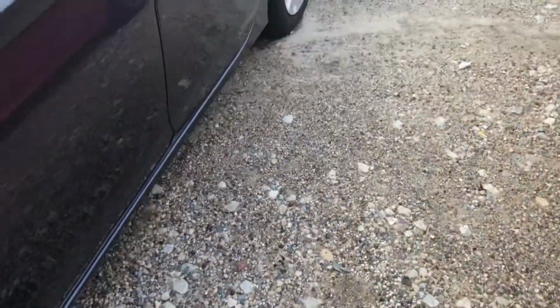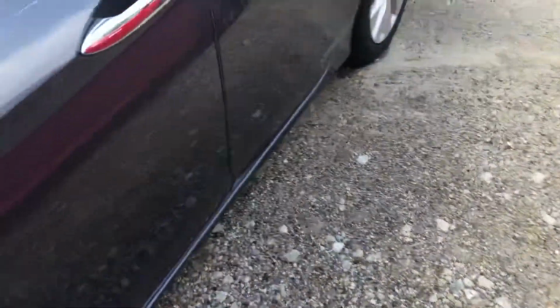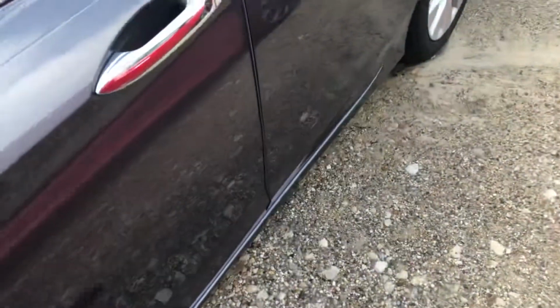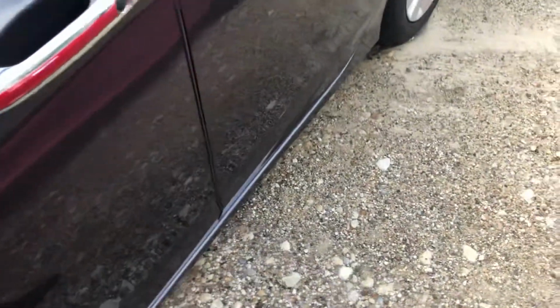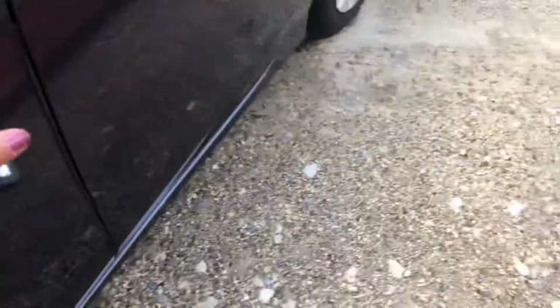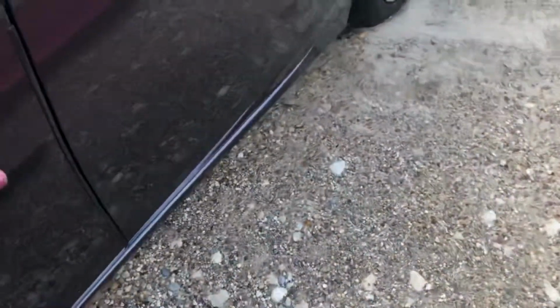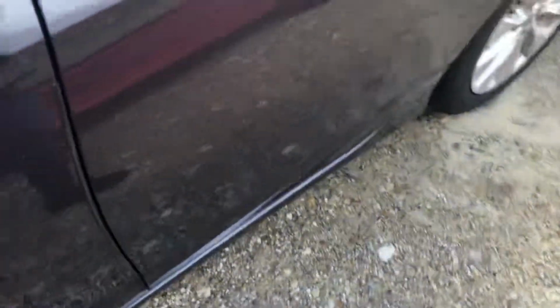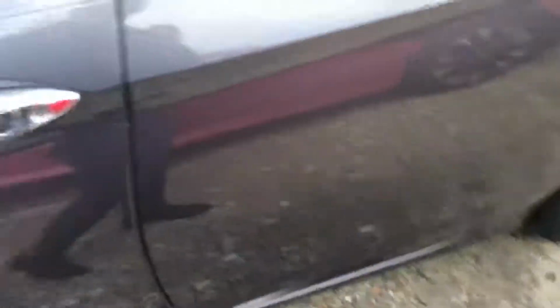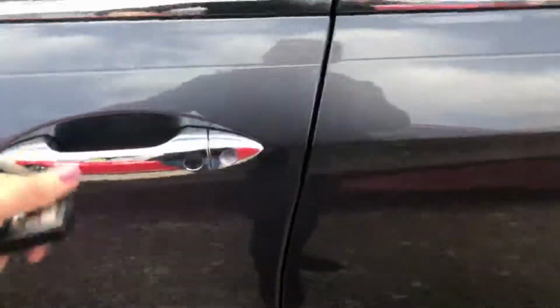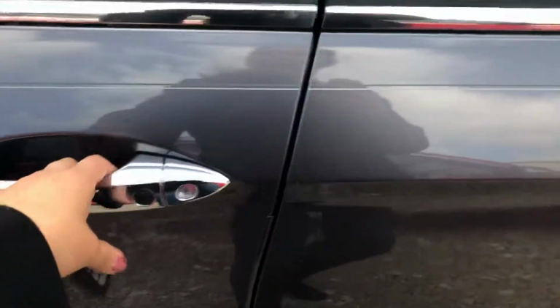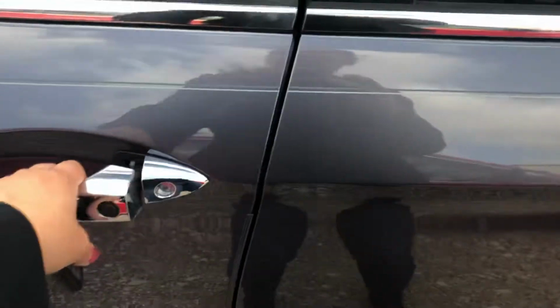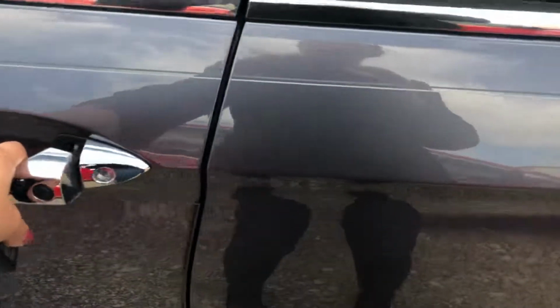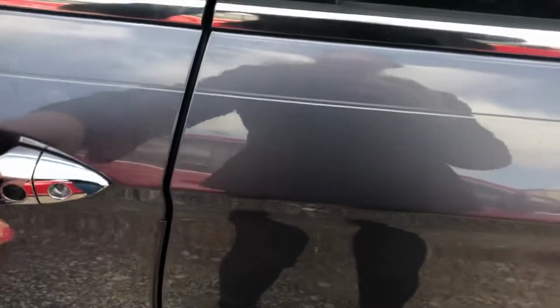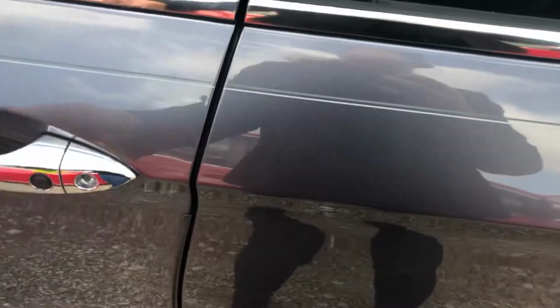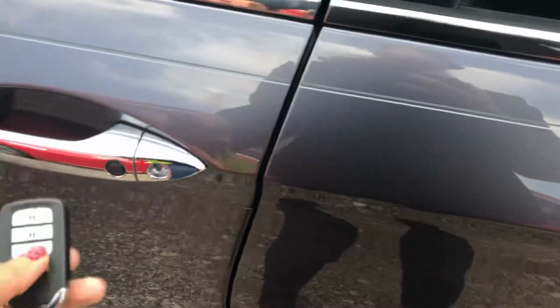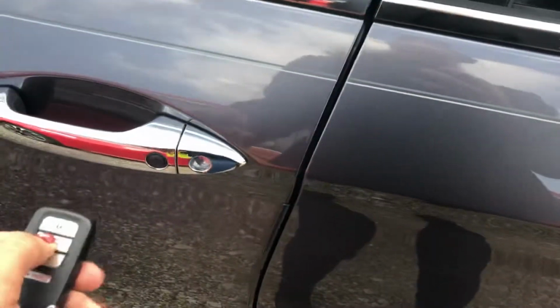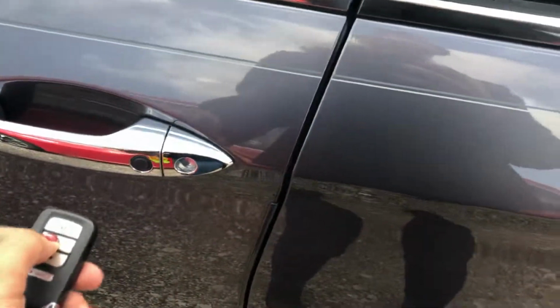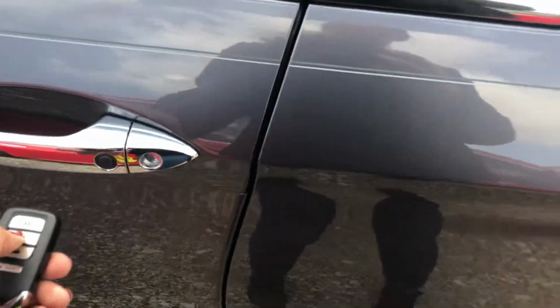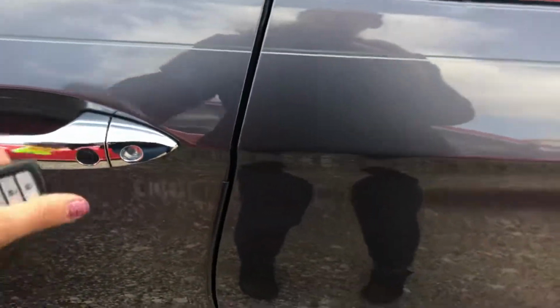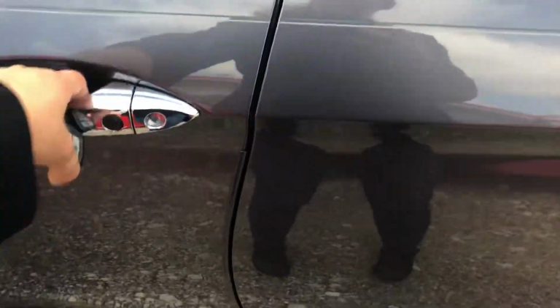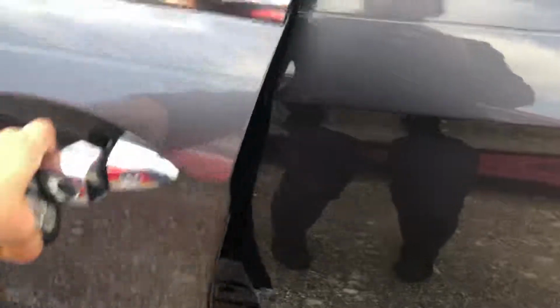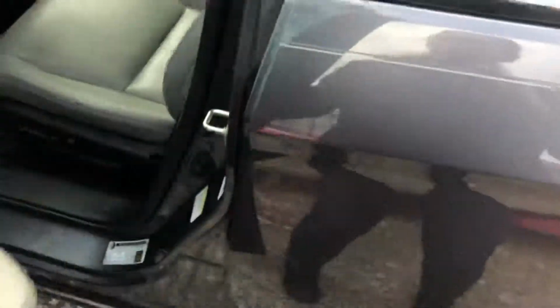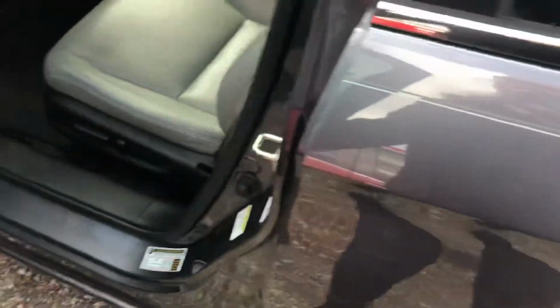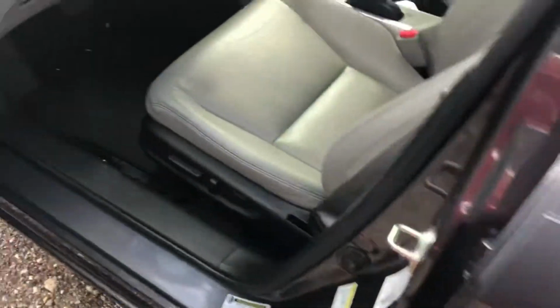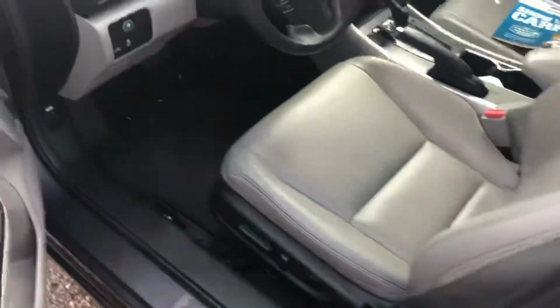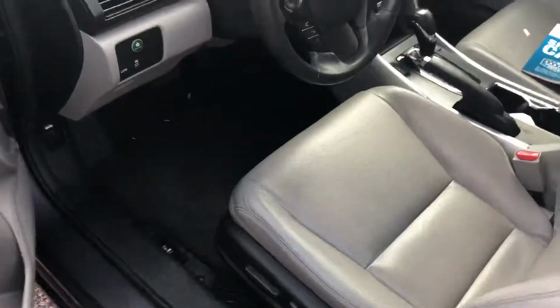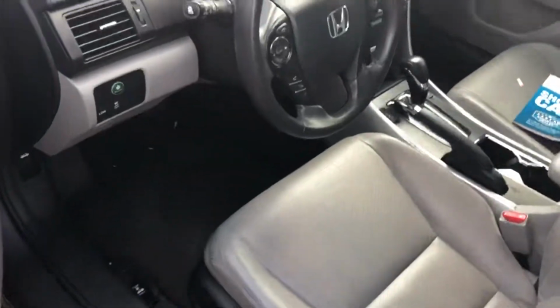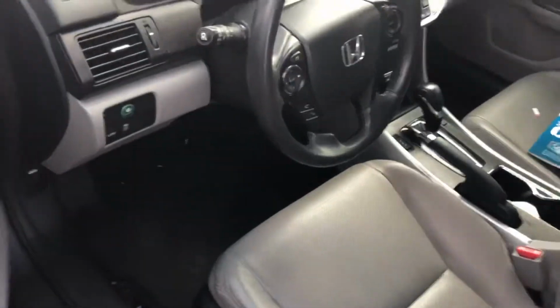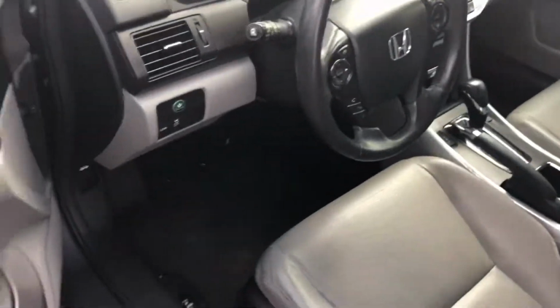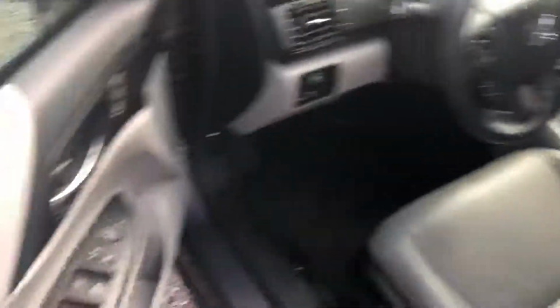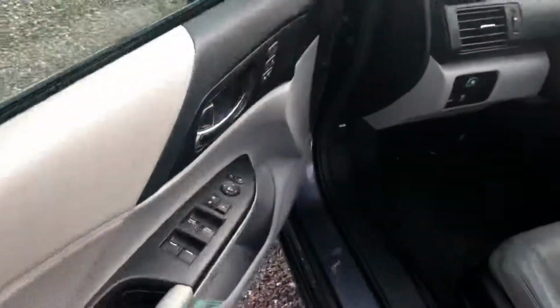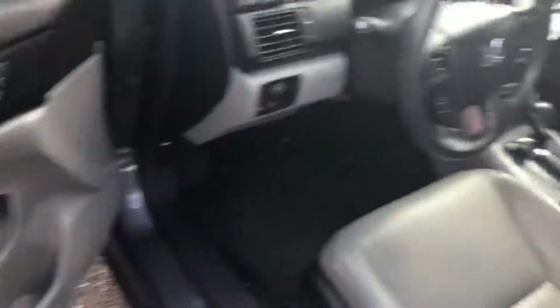To walk your vehicle, just press a button and it's completely locked. To open up, press the little unlock button.